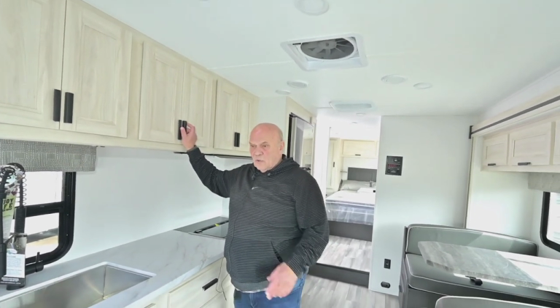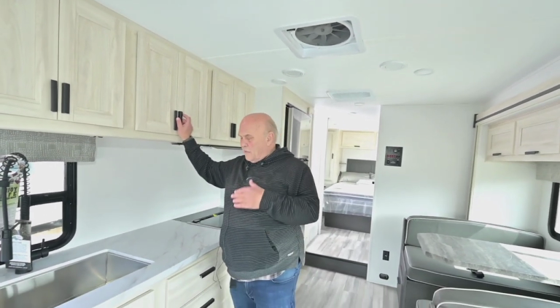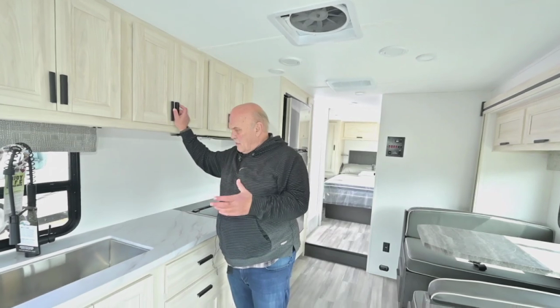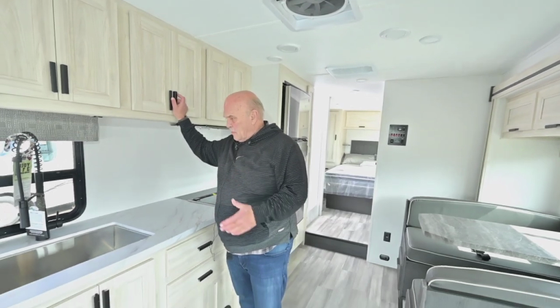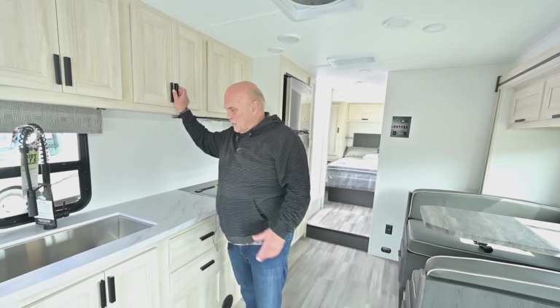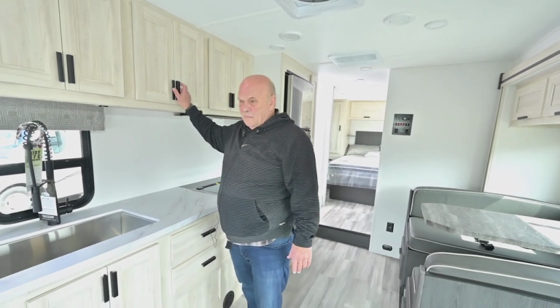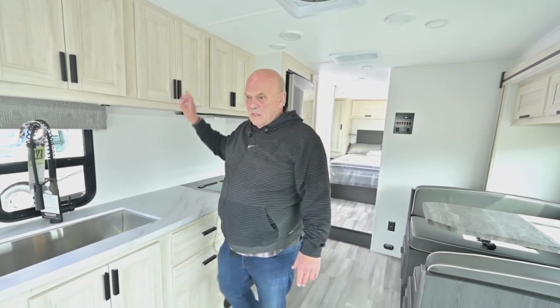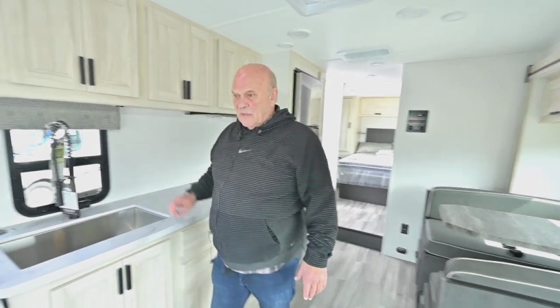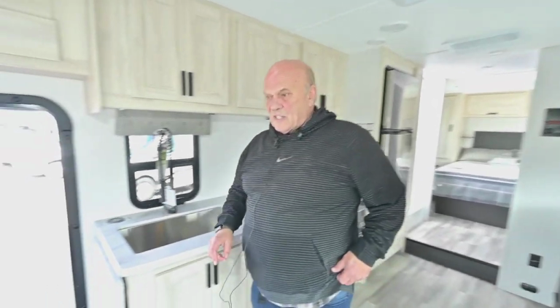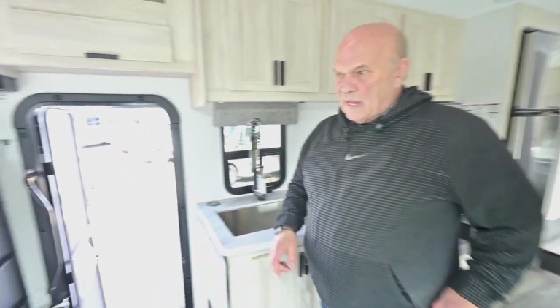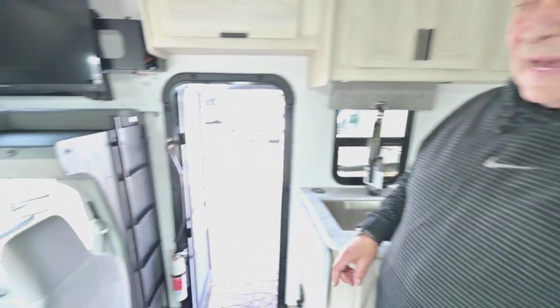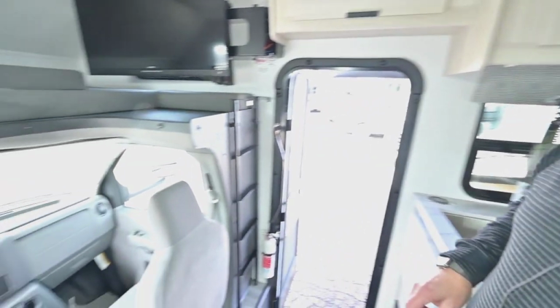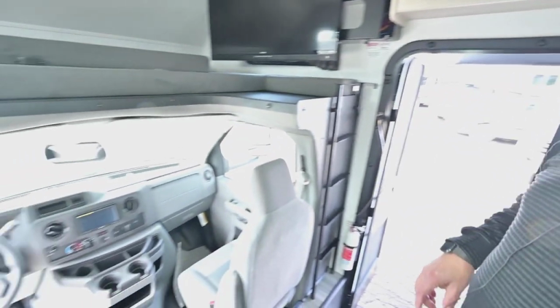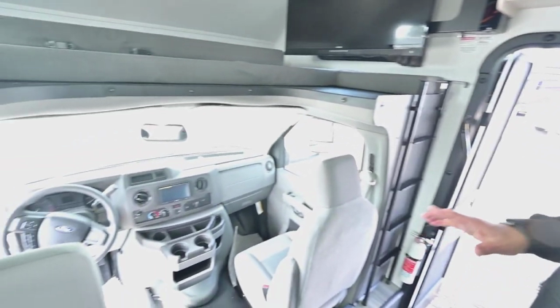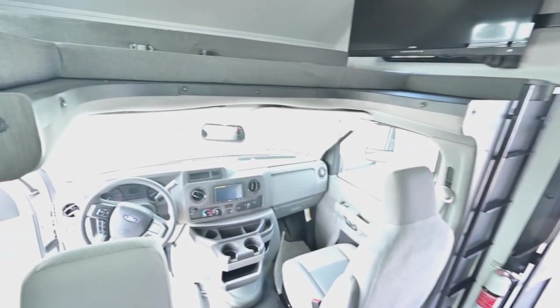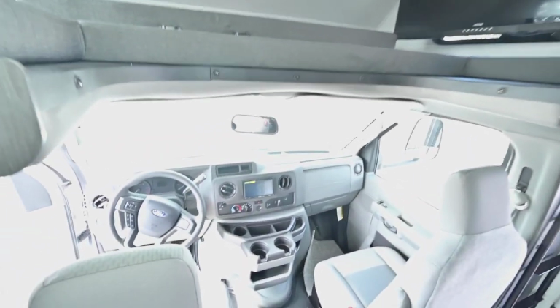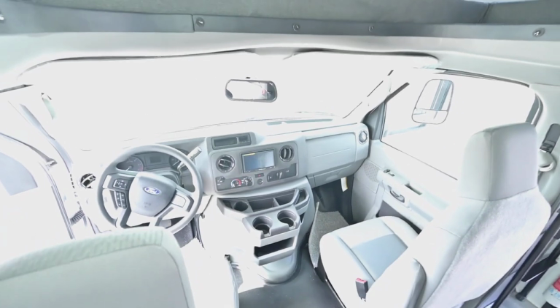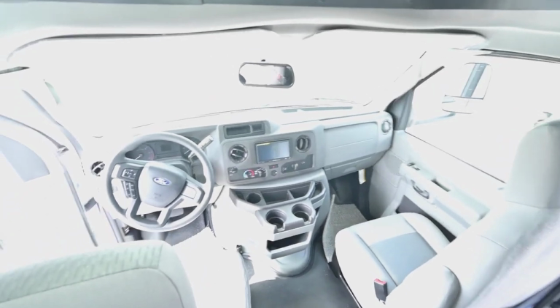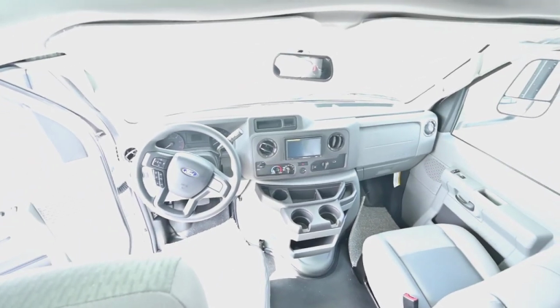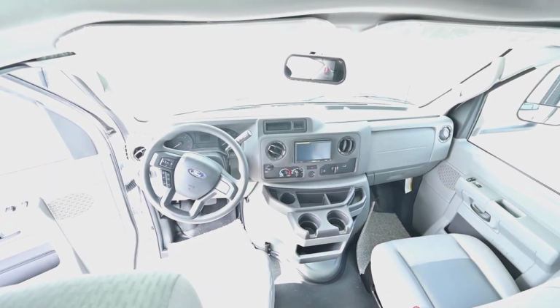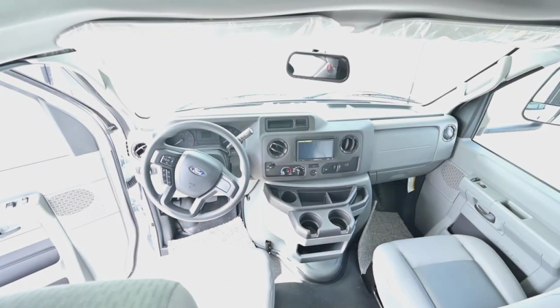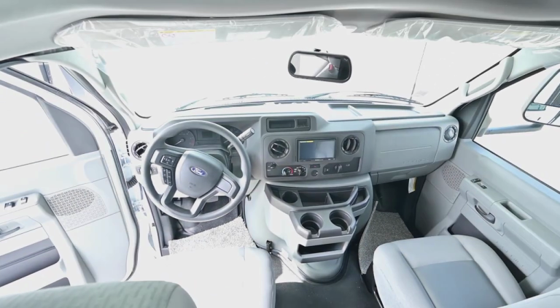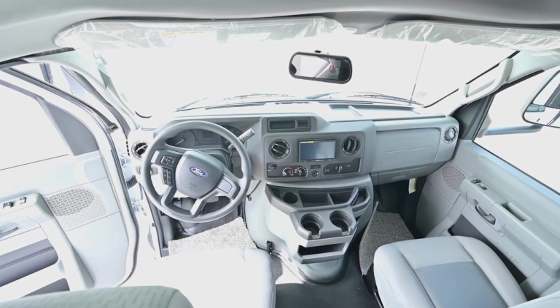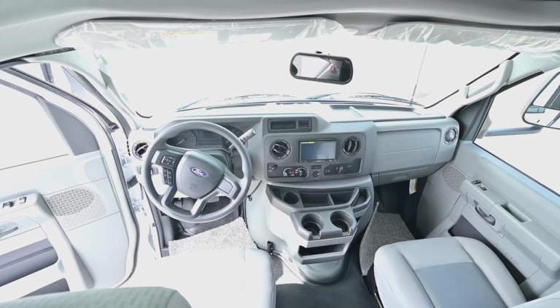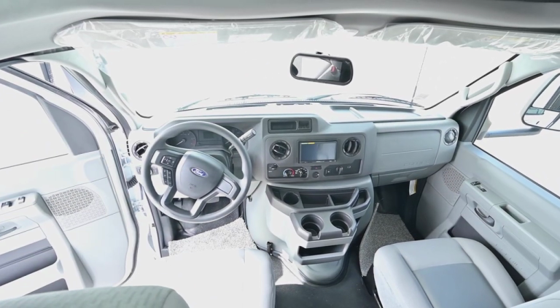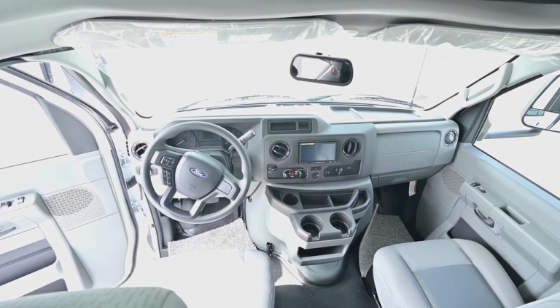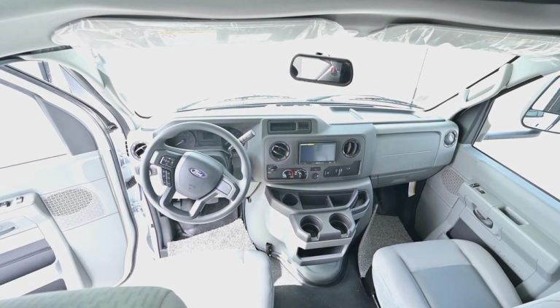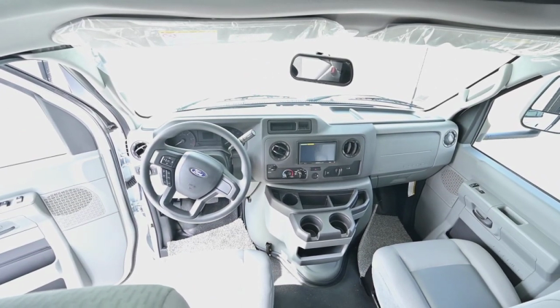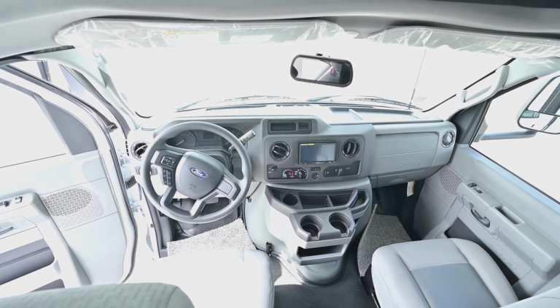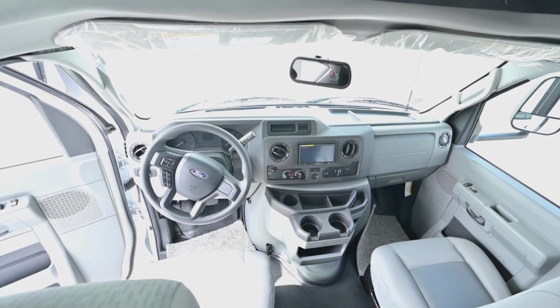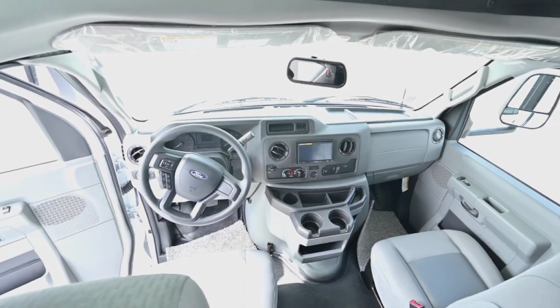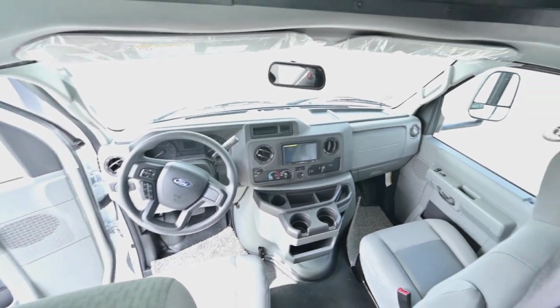You have a fantastic fan that will exchange the air in the whole RV every couple of minutes. On the dash you have a backup camera and side cameras, of course cab air conditioning, and all the things needed for comfort in hot weather camping.